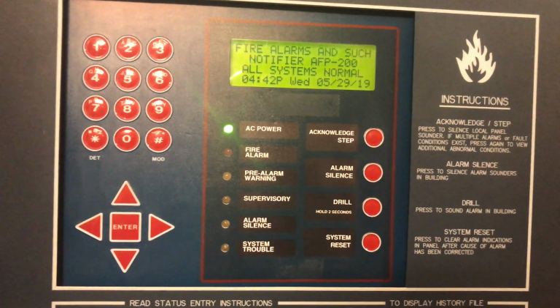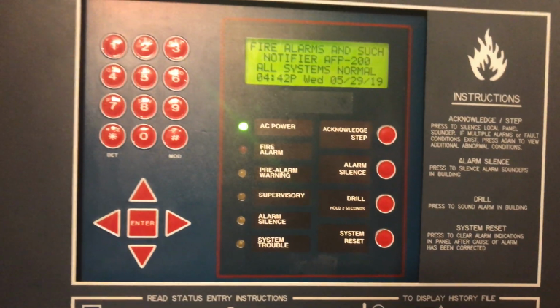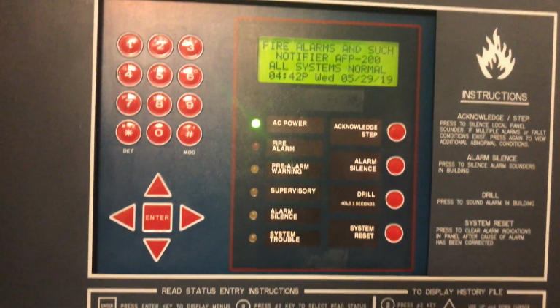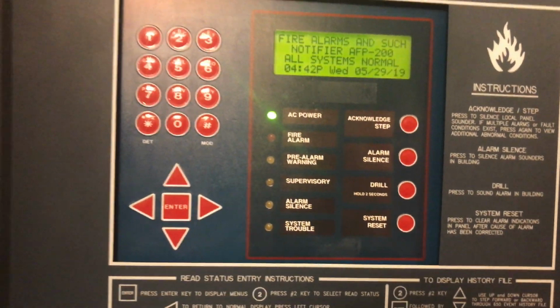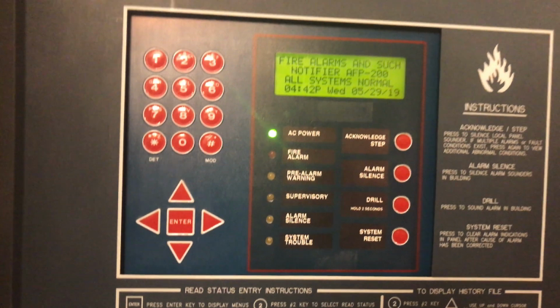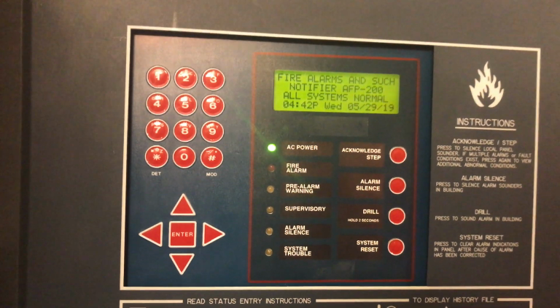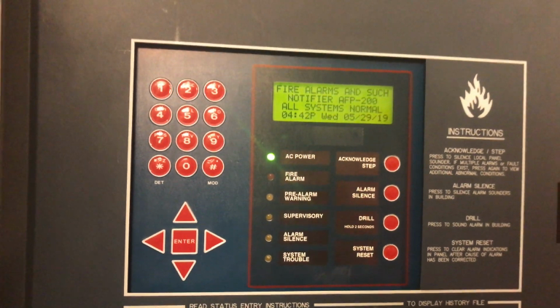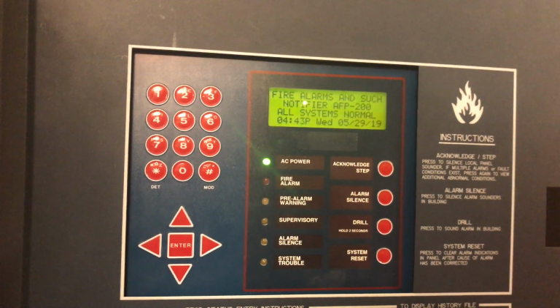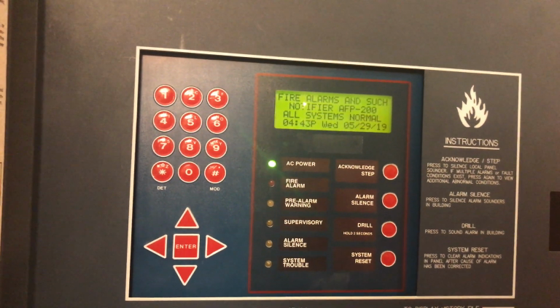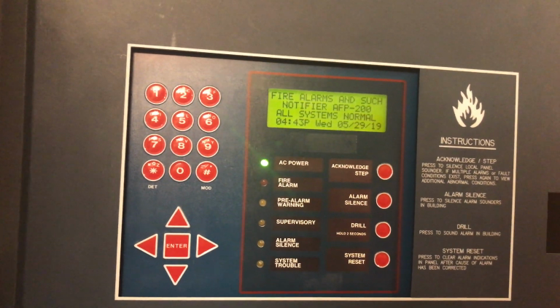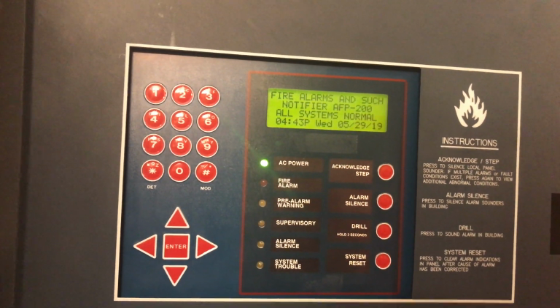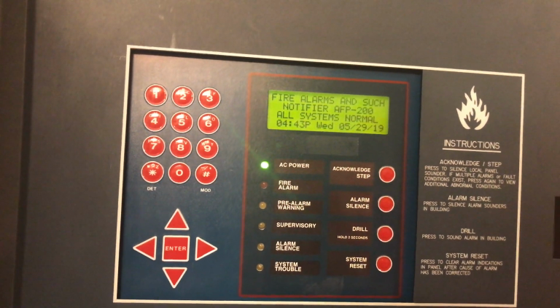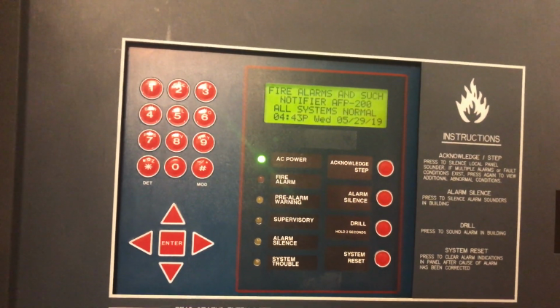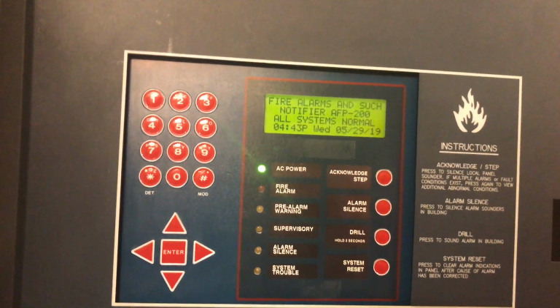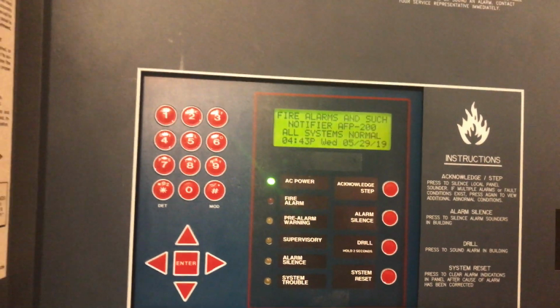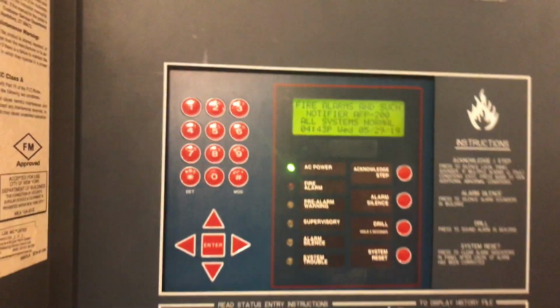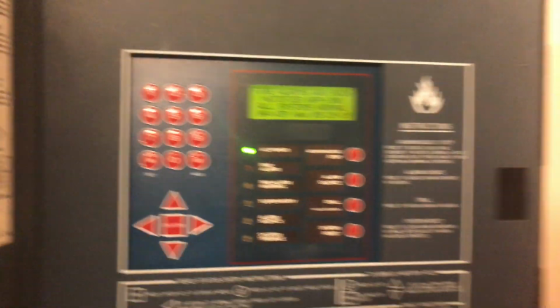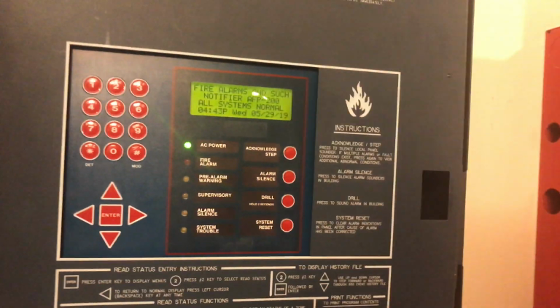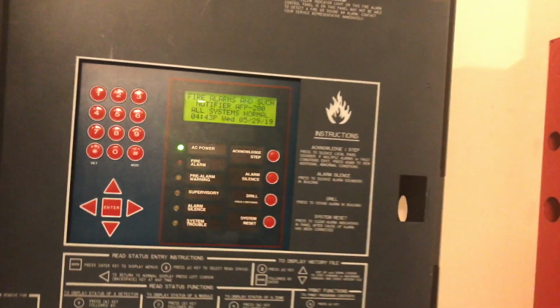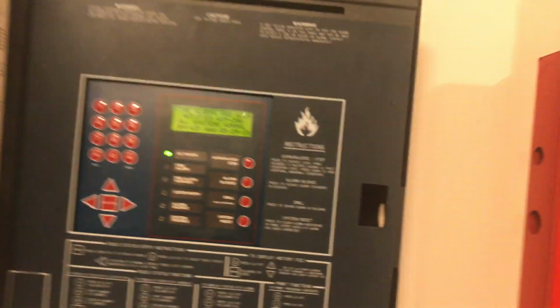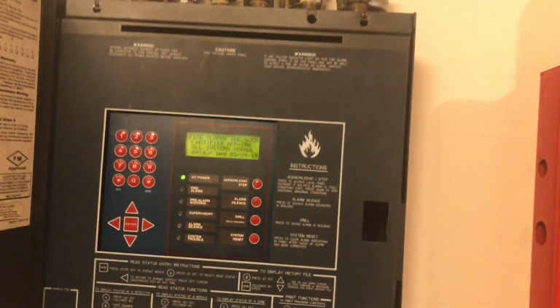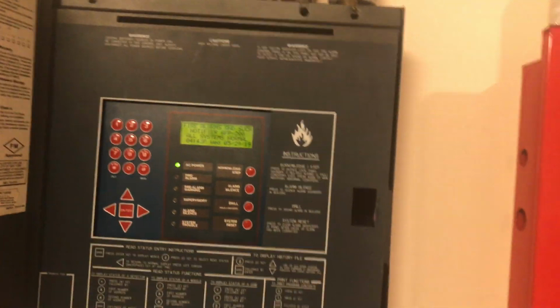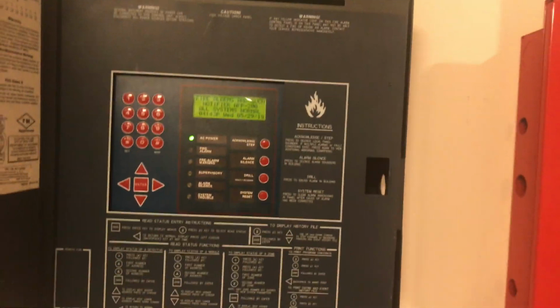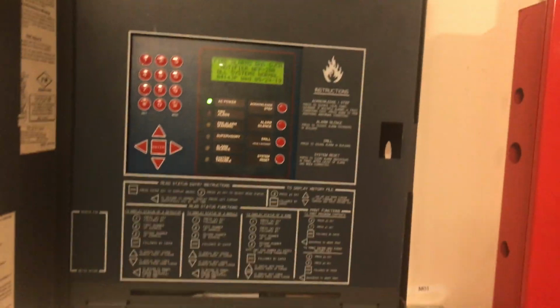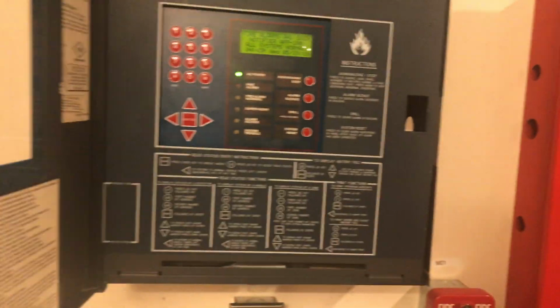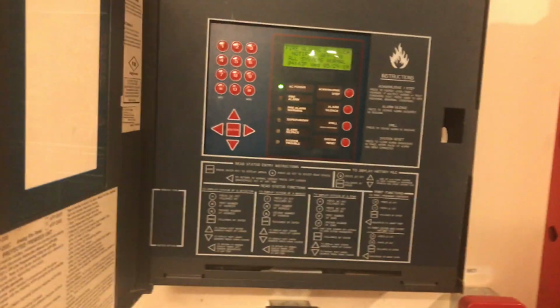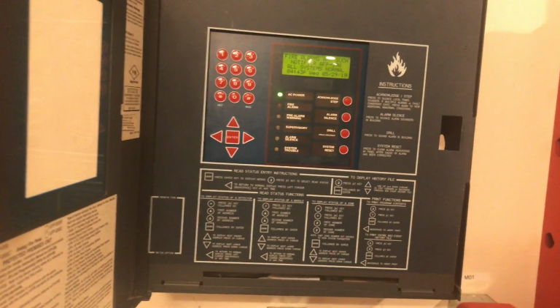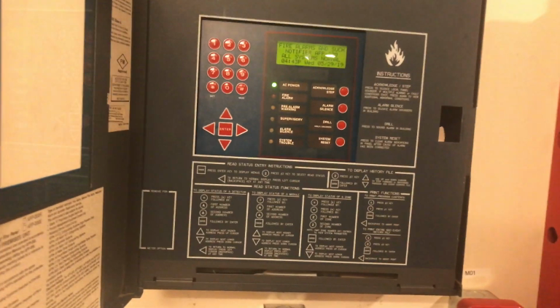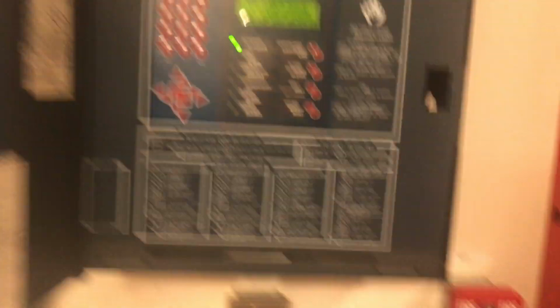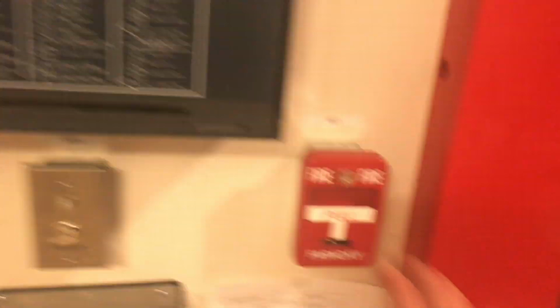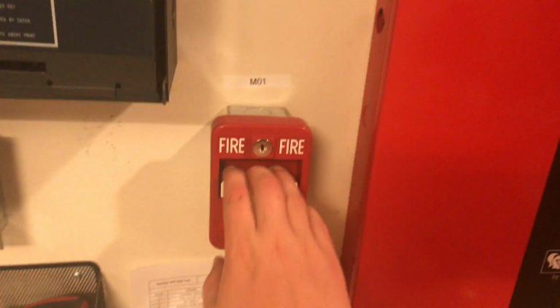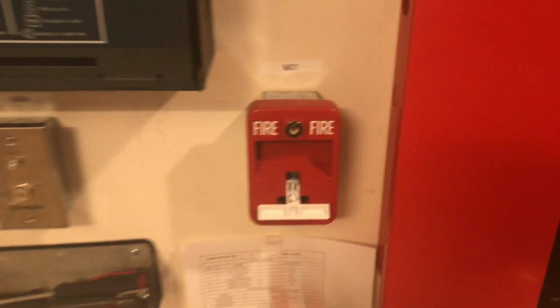All right, there we go. So this has been the Notifier AFP-200 Test 6, Older Gen Tux. Thank you guys for watching, and as always, have a wonderful day.